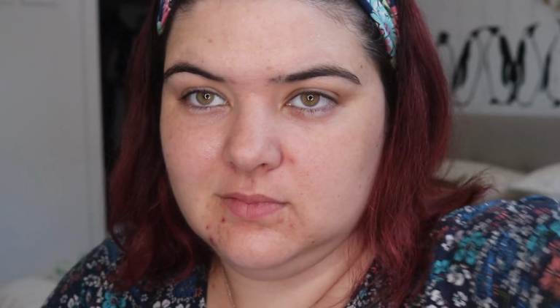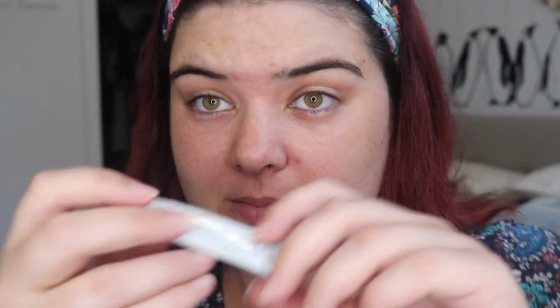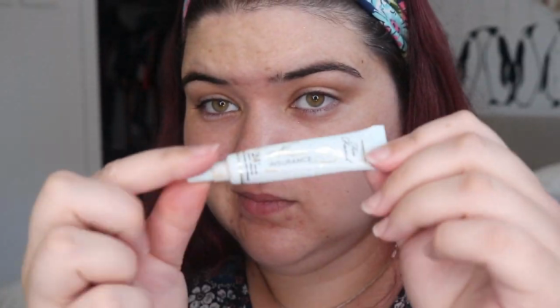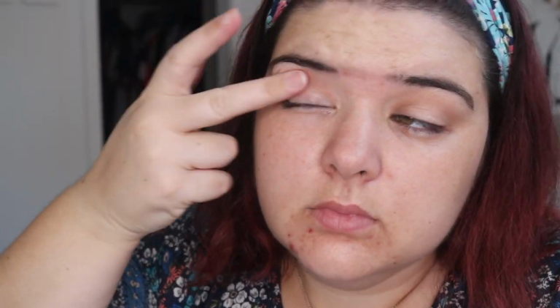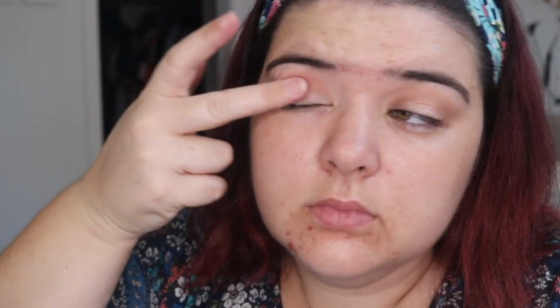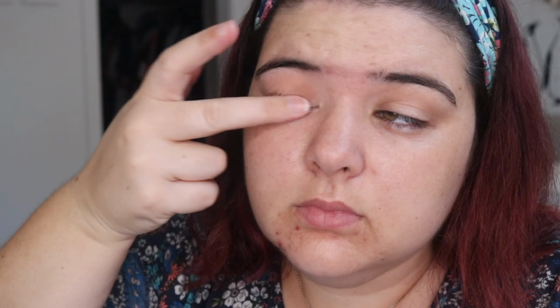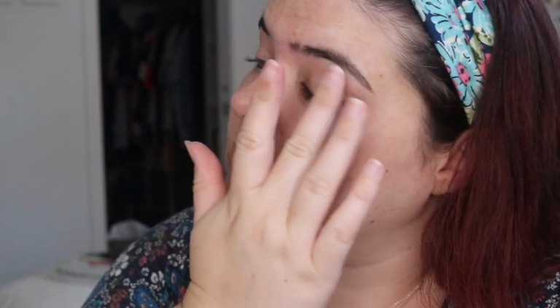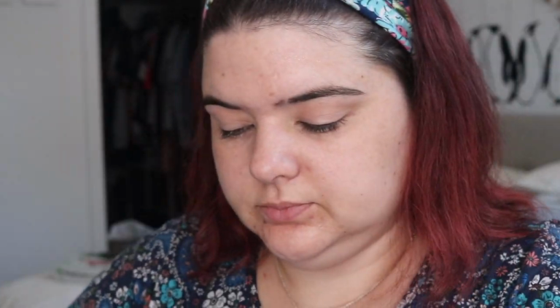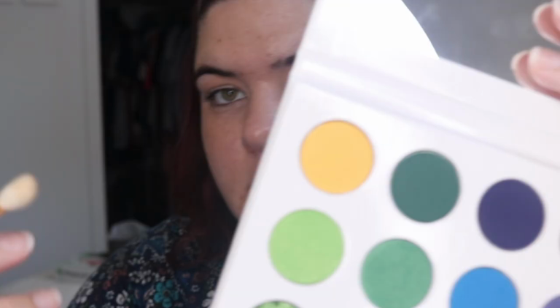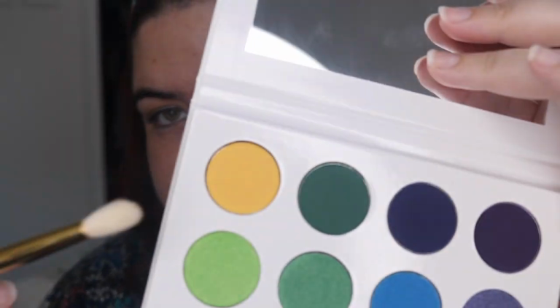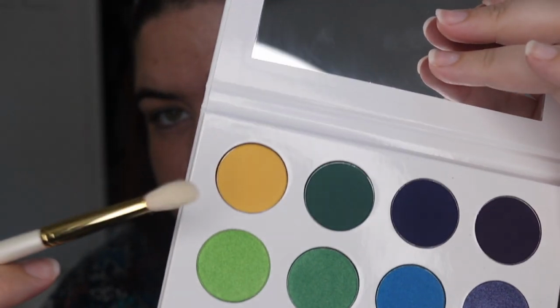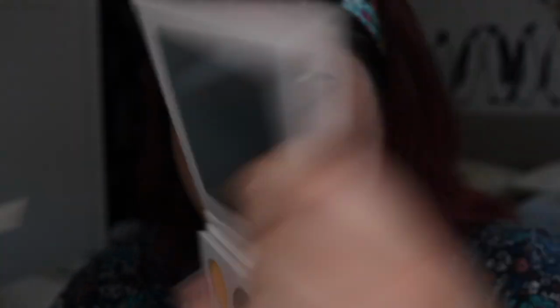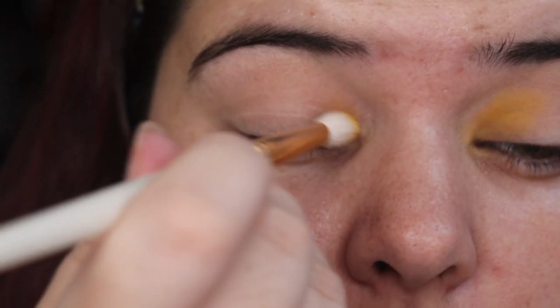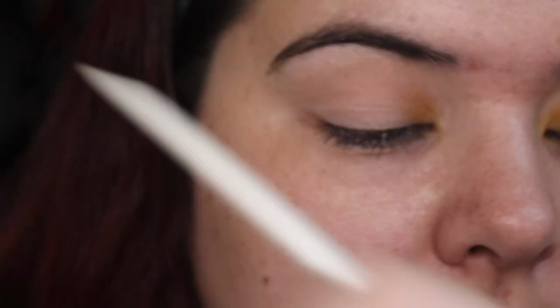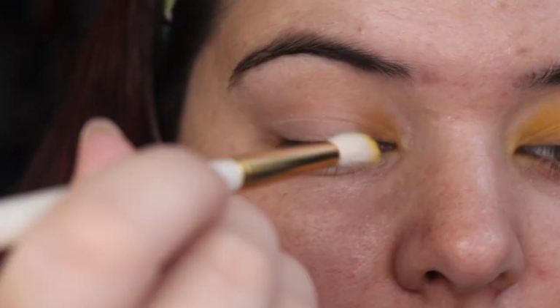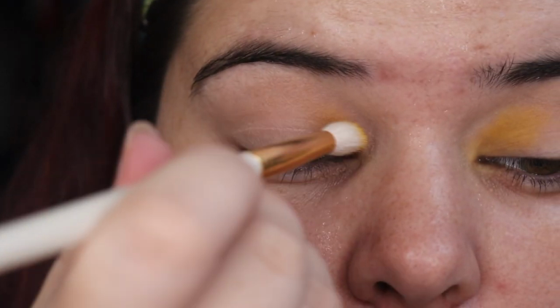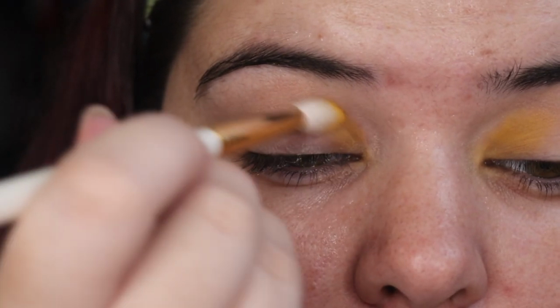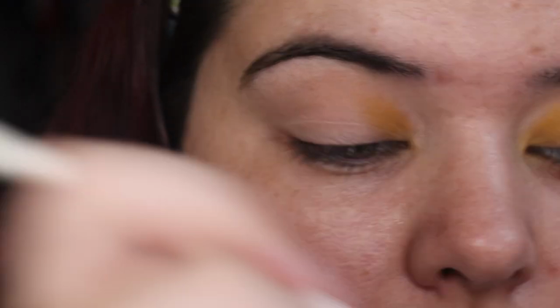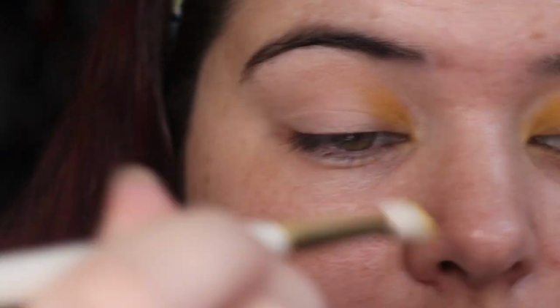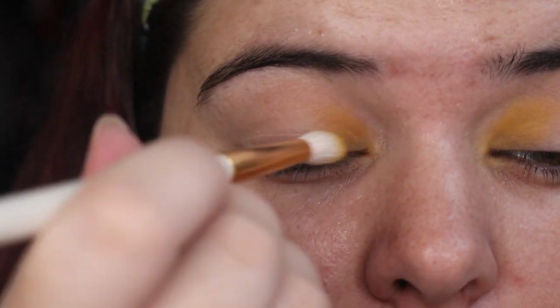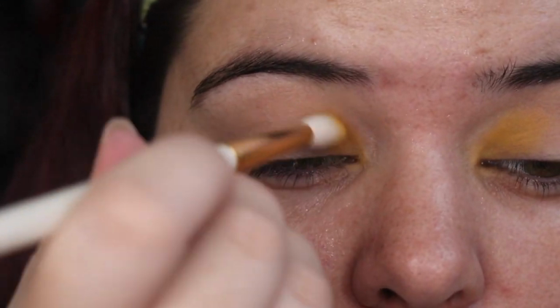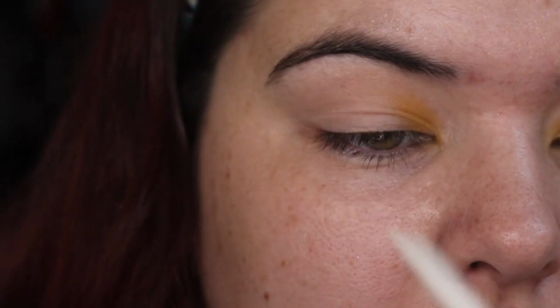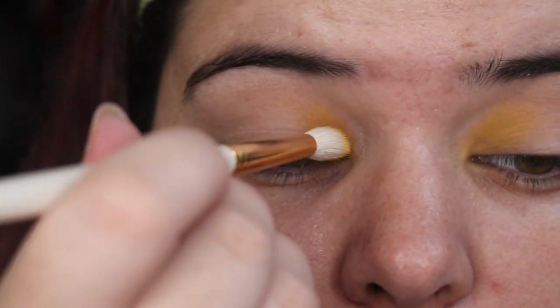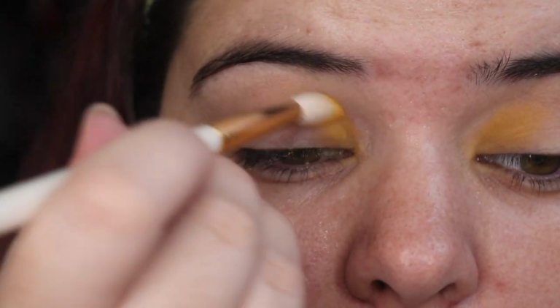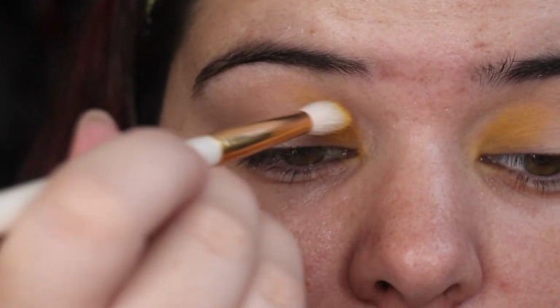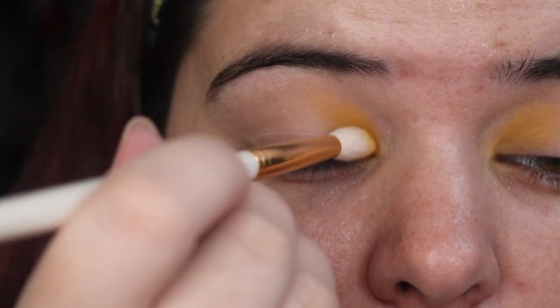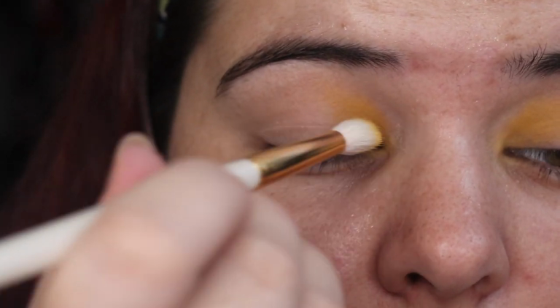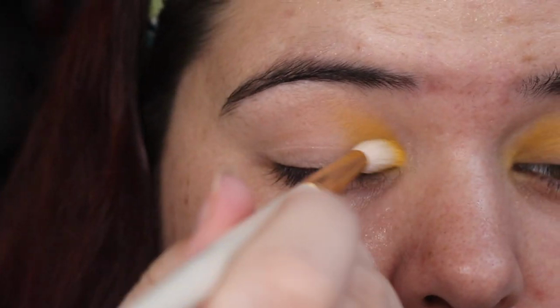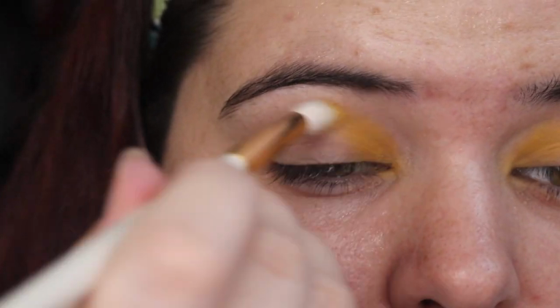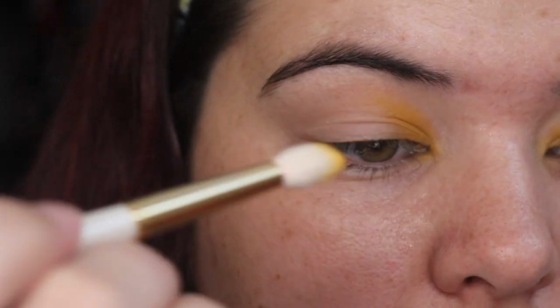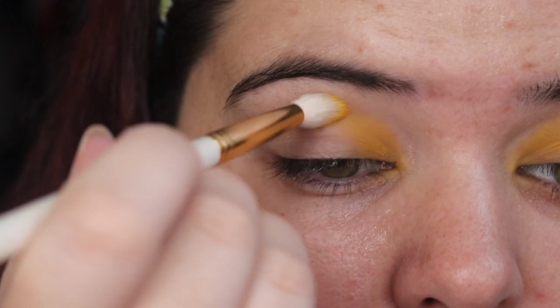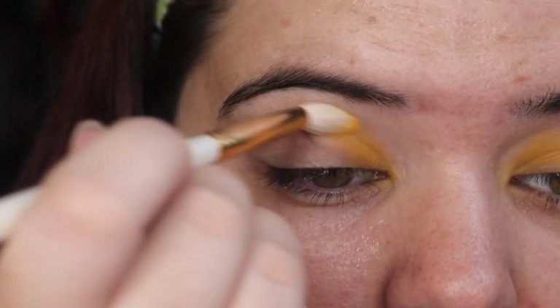All right, going in with the Too Faced Shadow Insurance Primer, just patting that down. Then I'm using that yellow just on my inner corner for a bit of extra bang. It really blends pretty well — I do quite like it for a yellow. It's not bad.